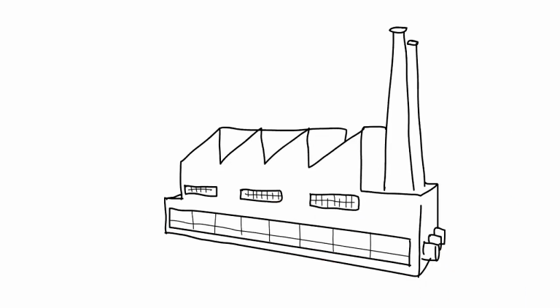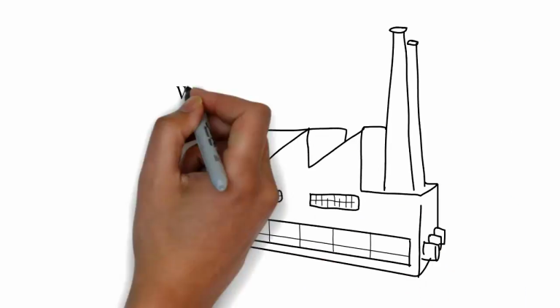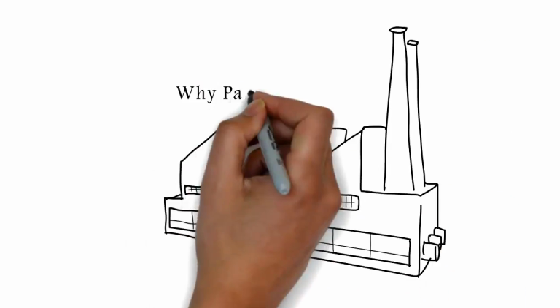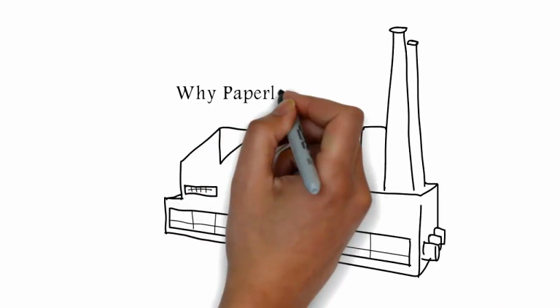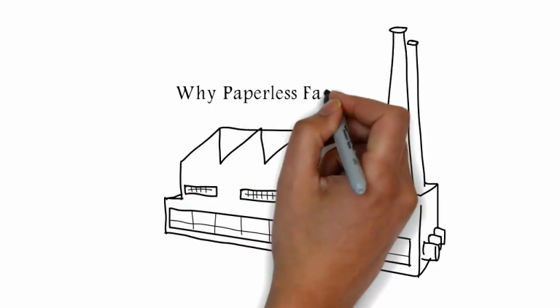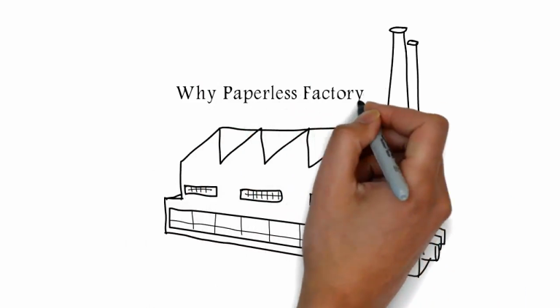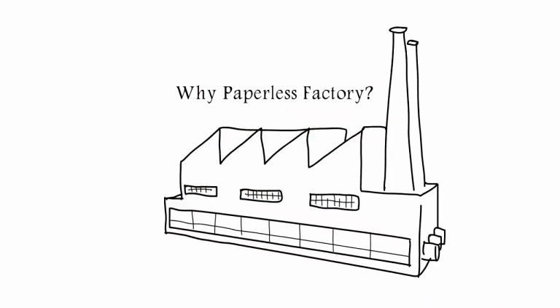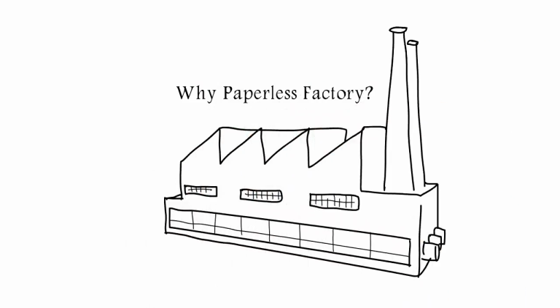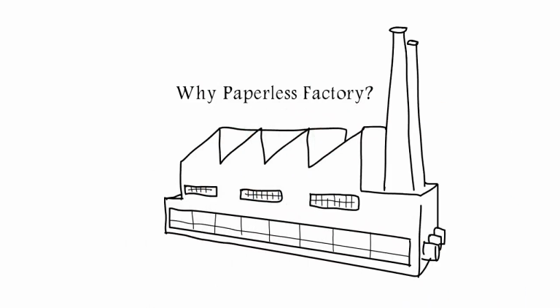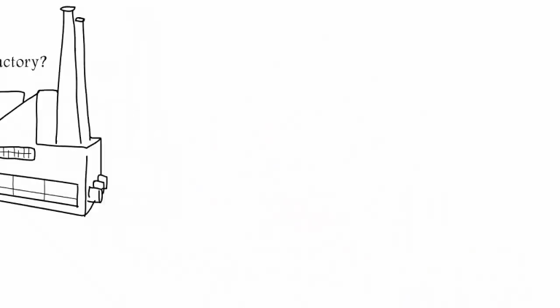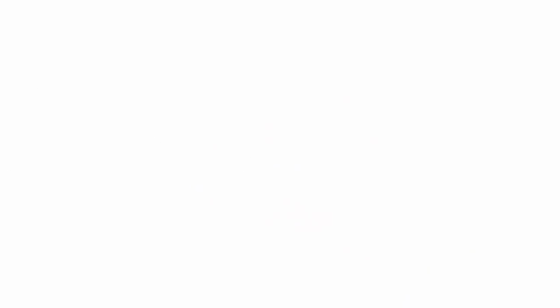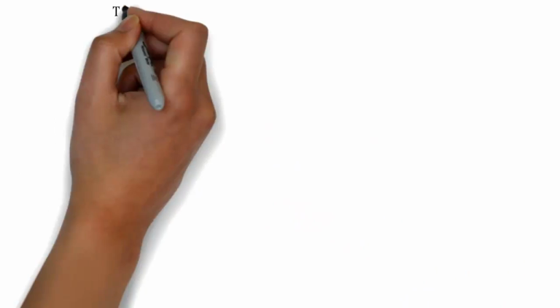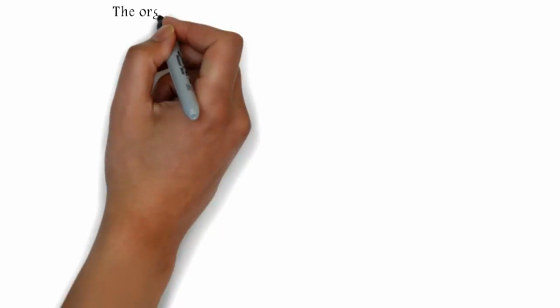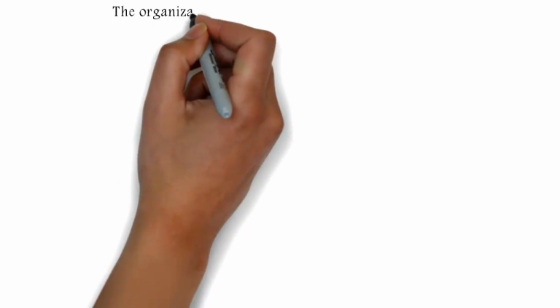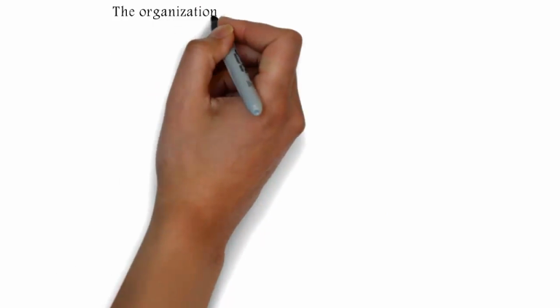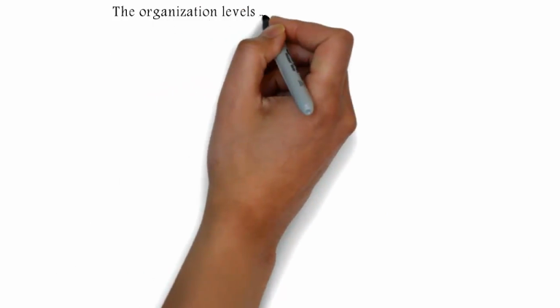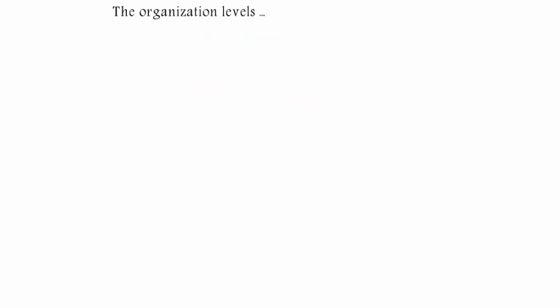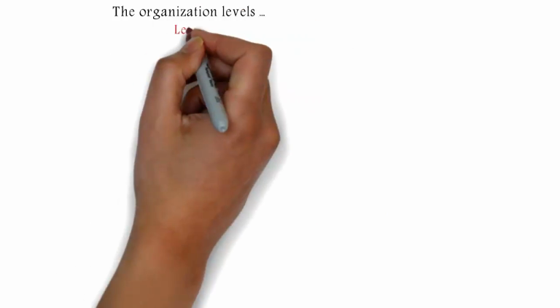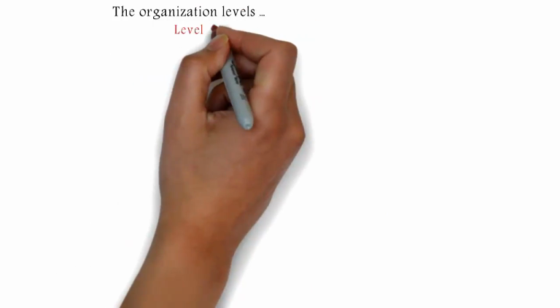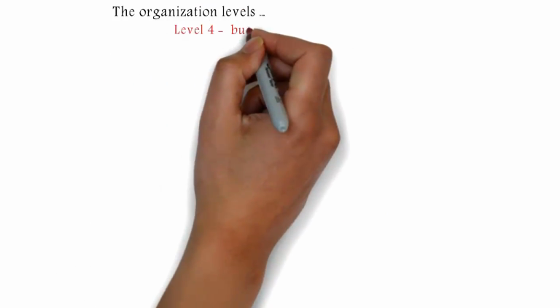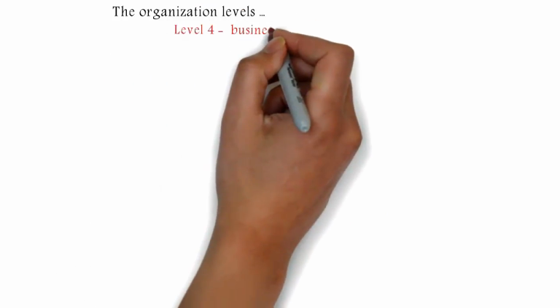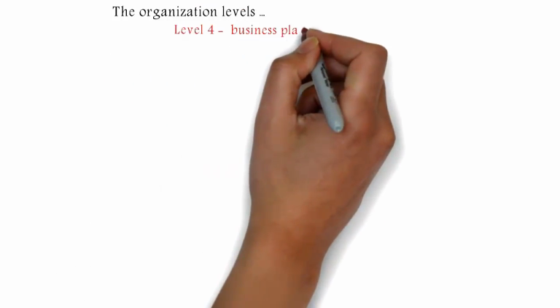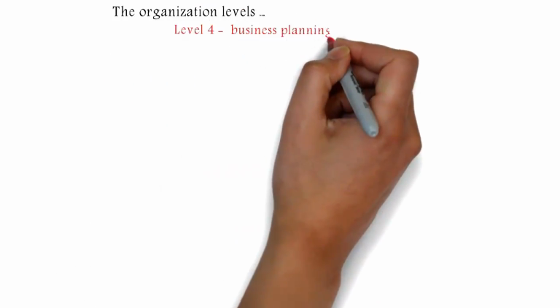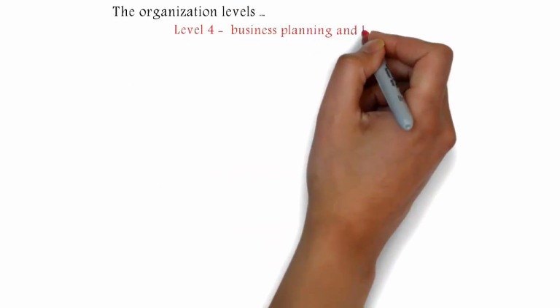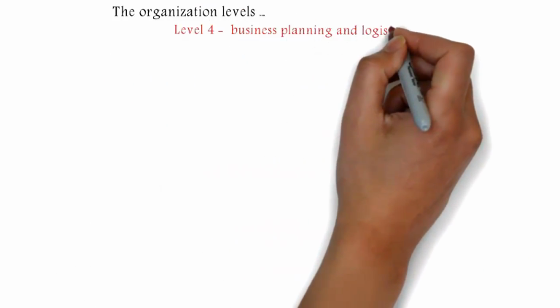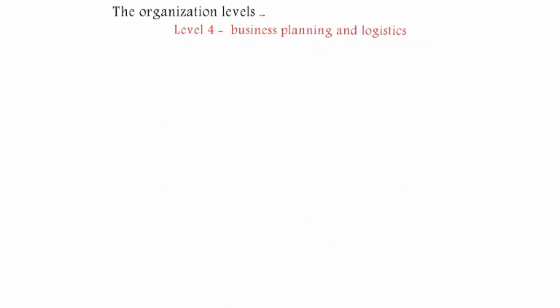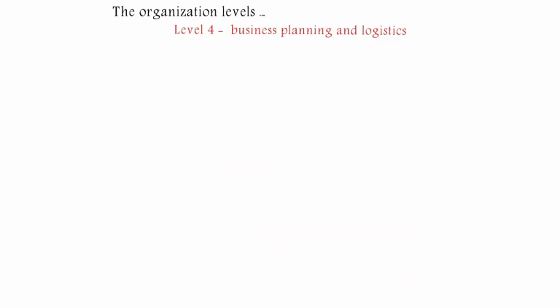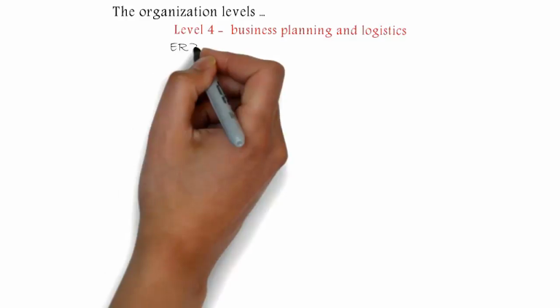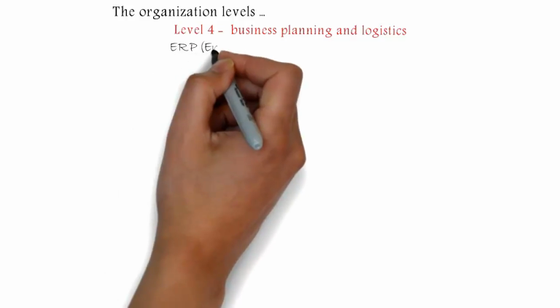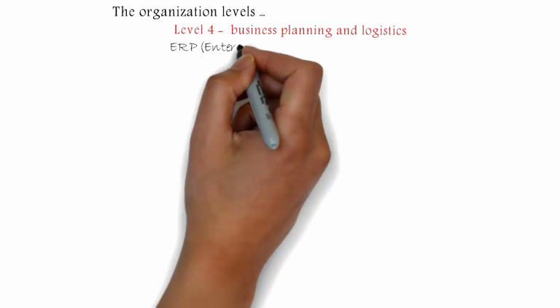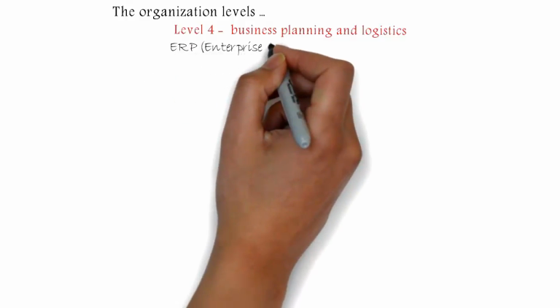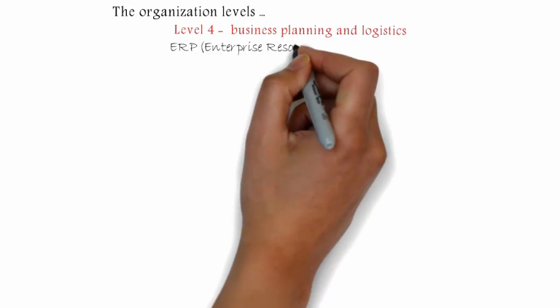Why Paperless Factory? The organization can be divided into the following levels. Level 4: Business Planning and Logistics — Enterprise Resource Planning.